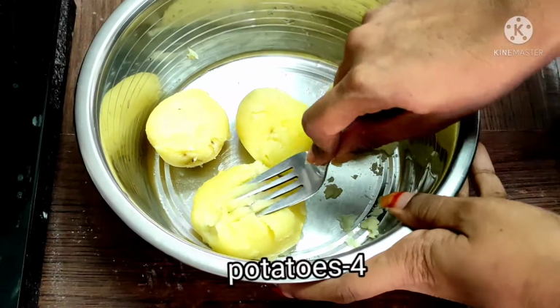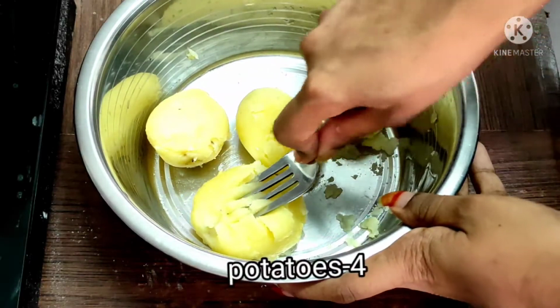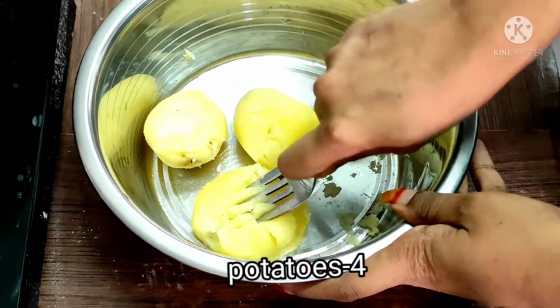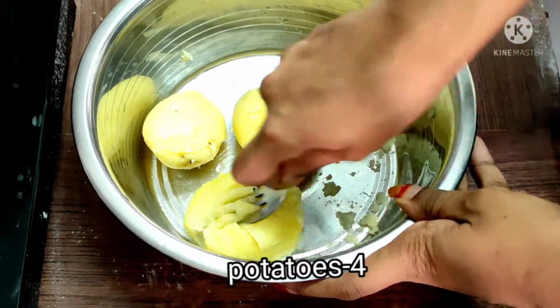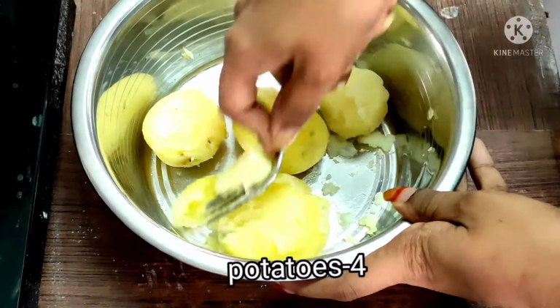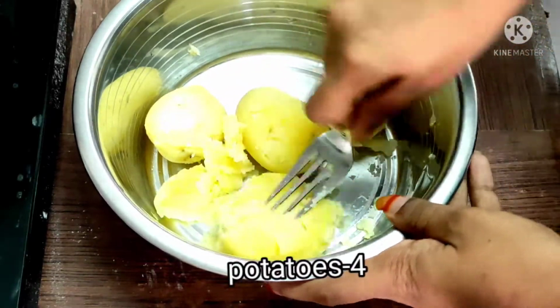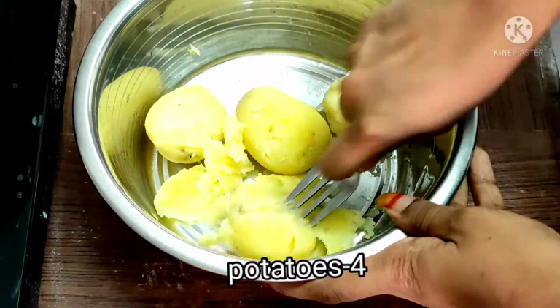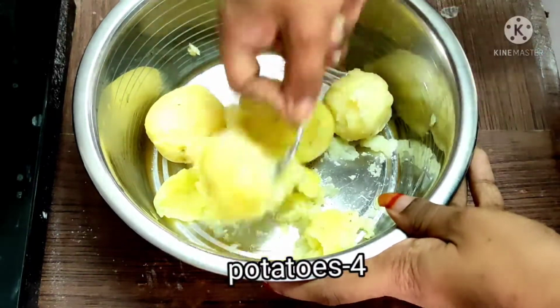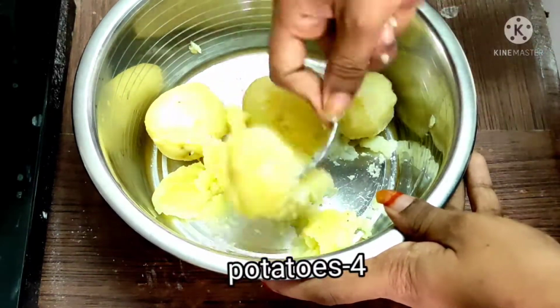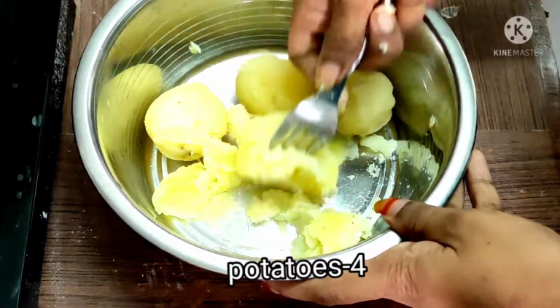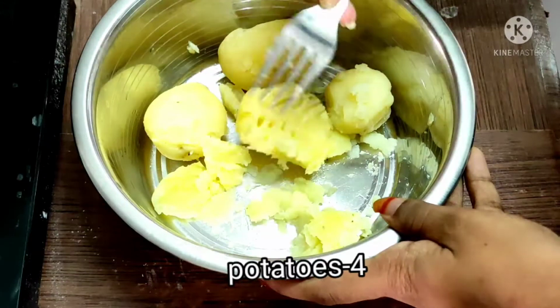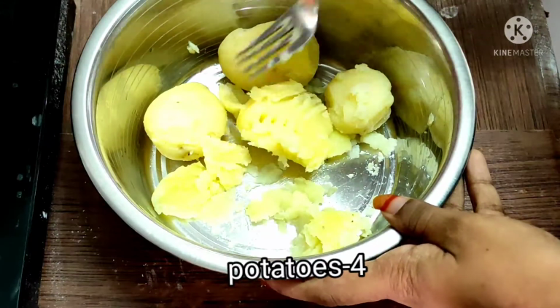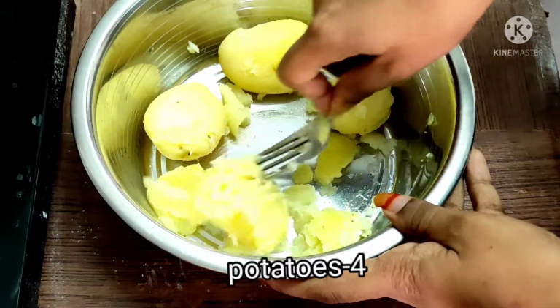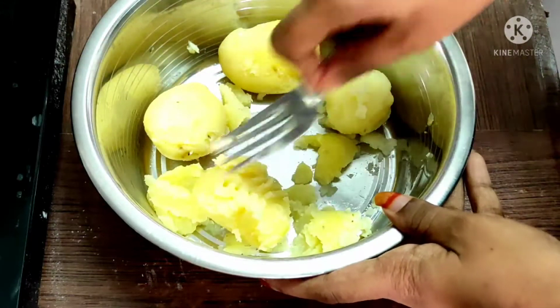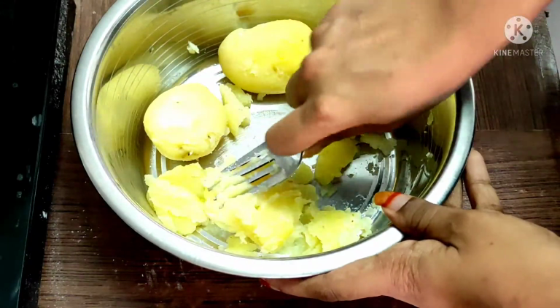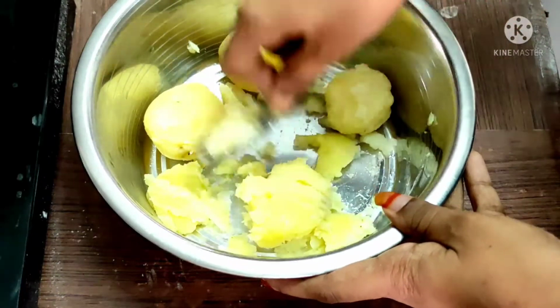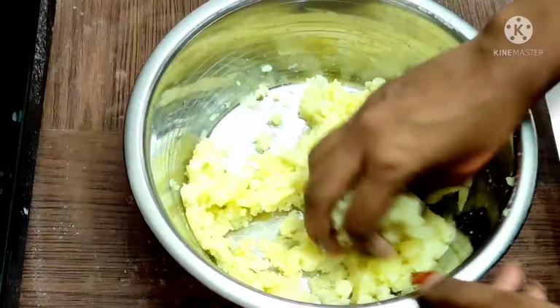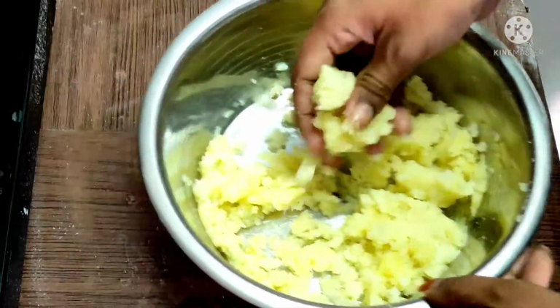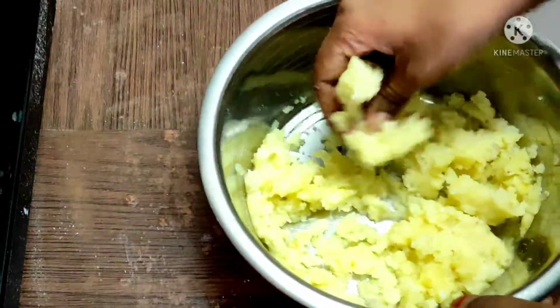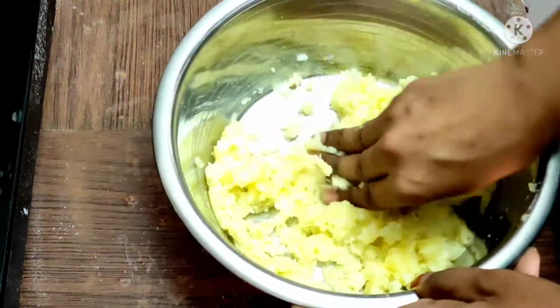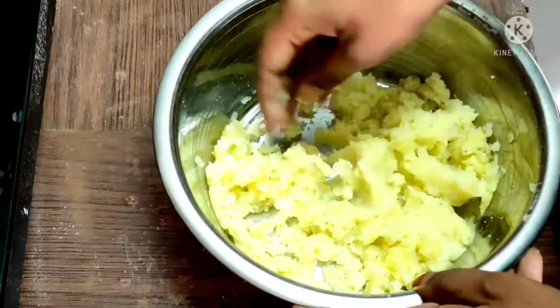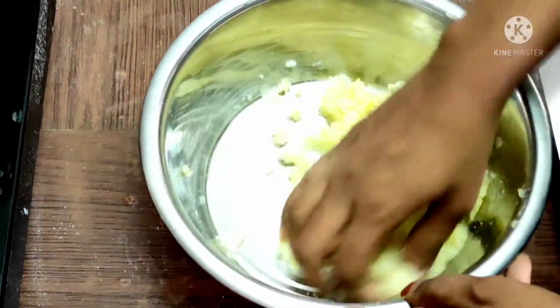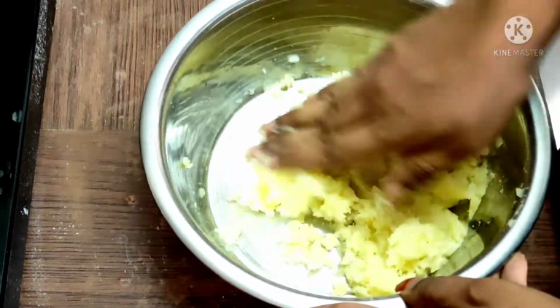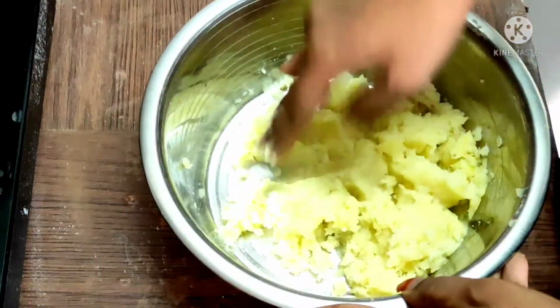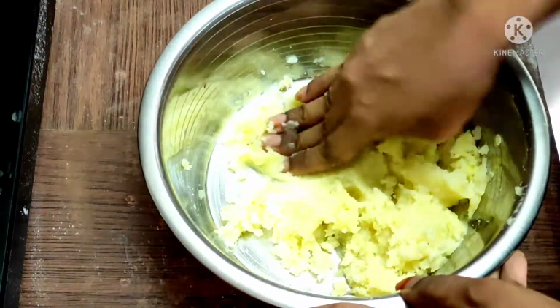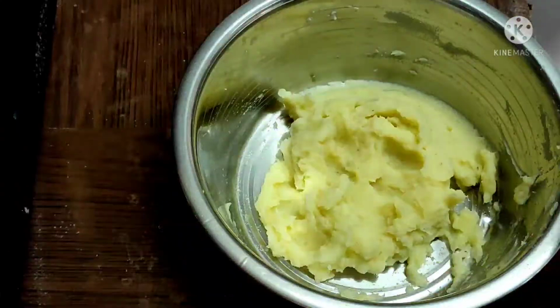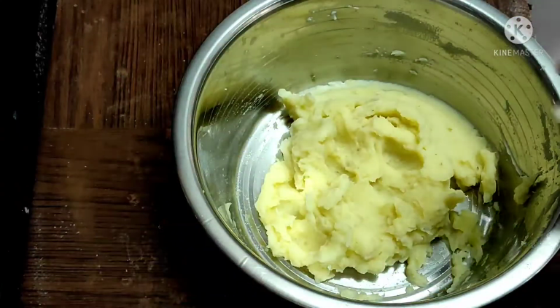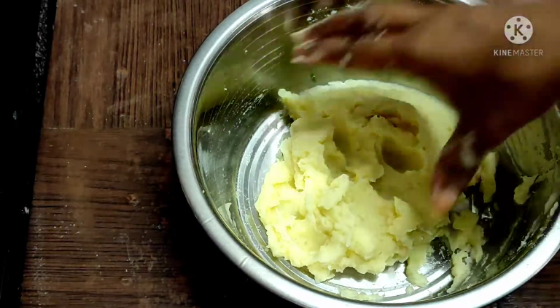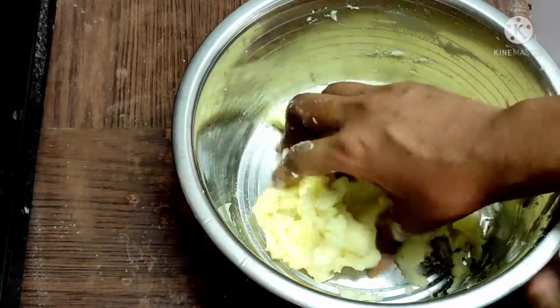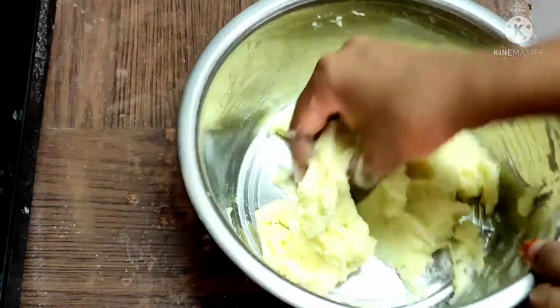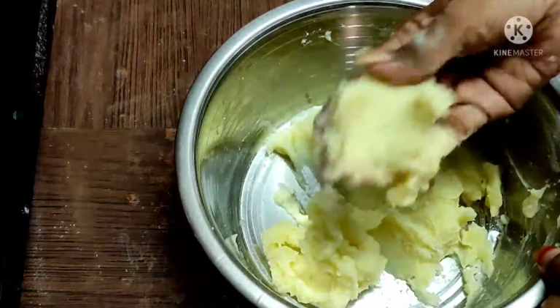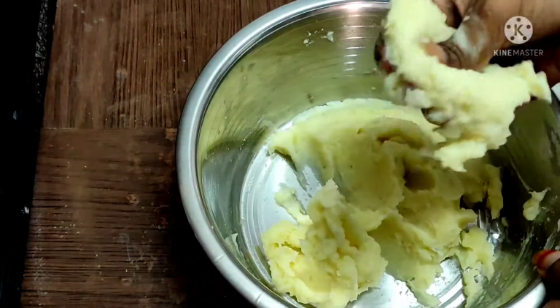First, I am going to boil 4 potatoes smoothly. Then I am going to mash them by hand to a smooth consistency.